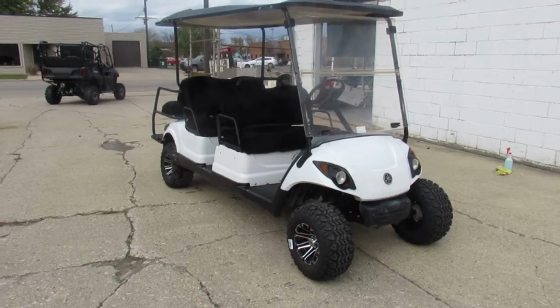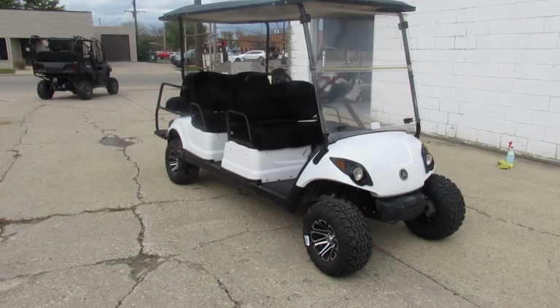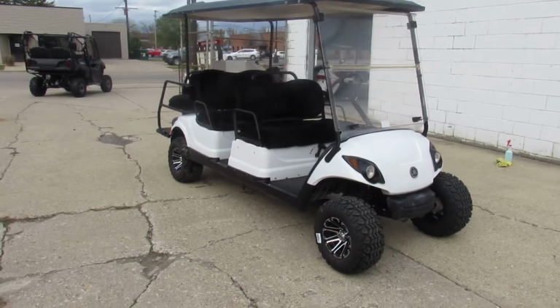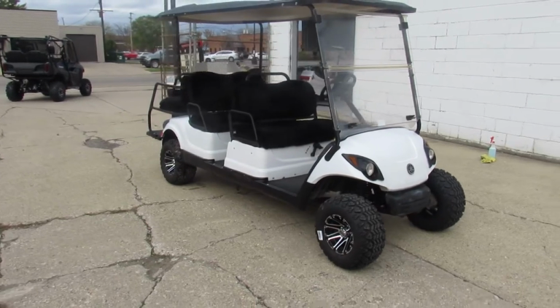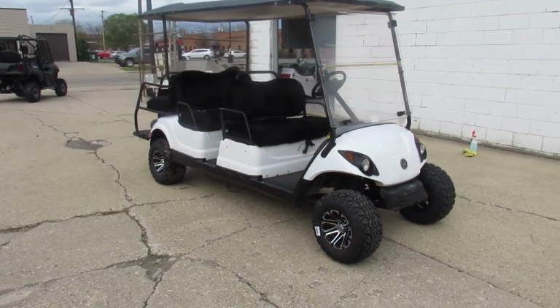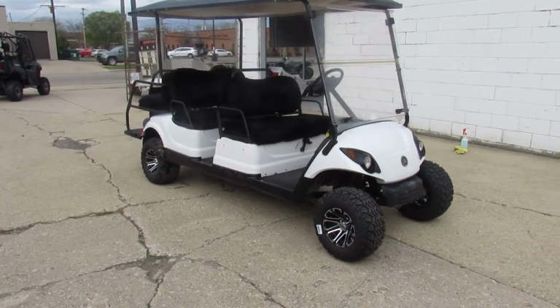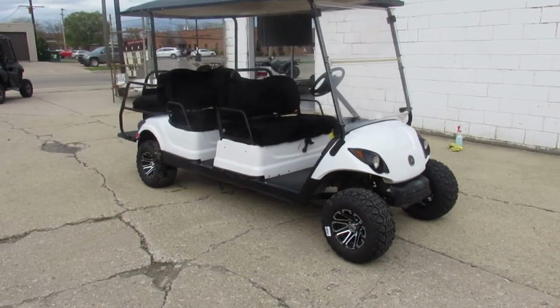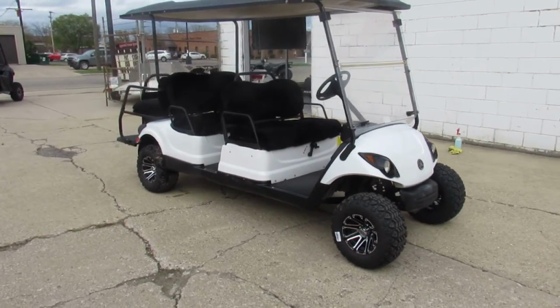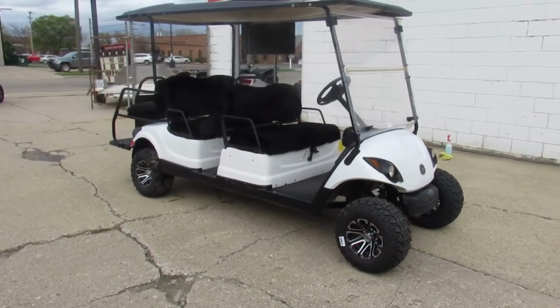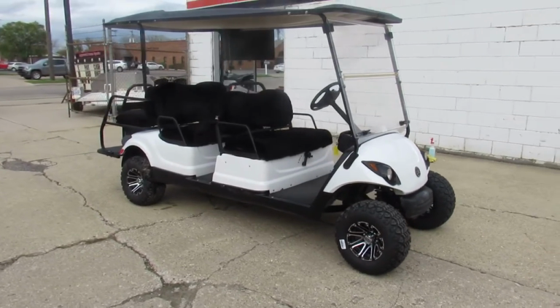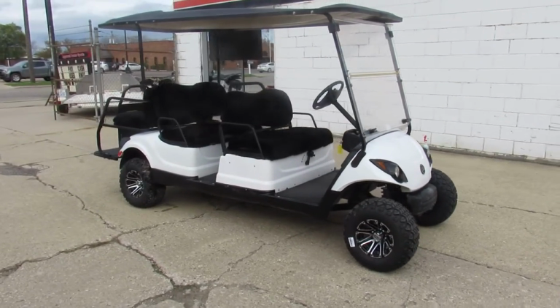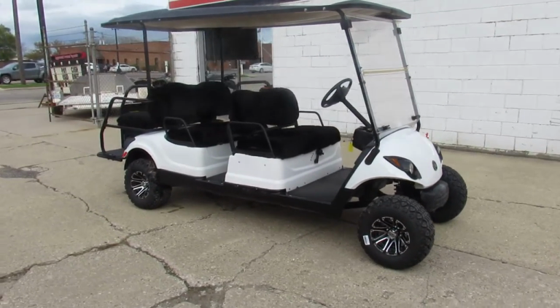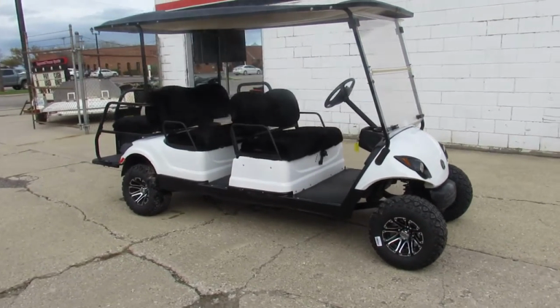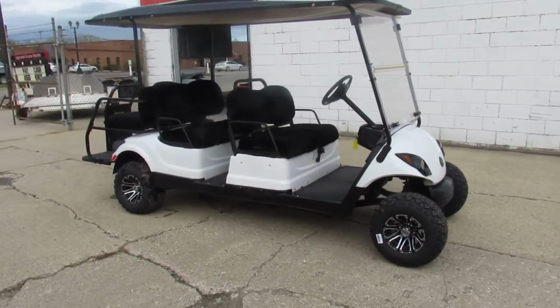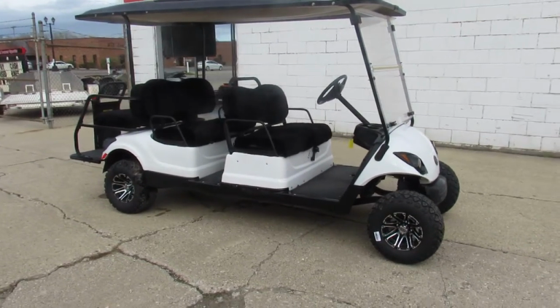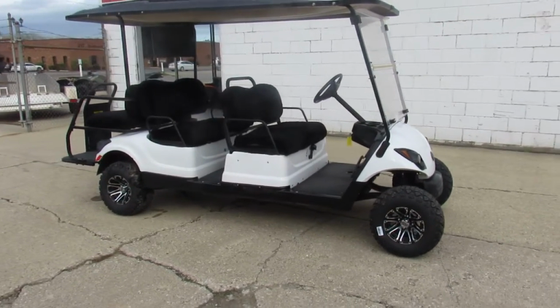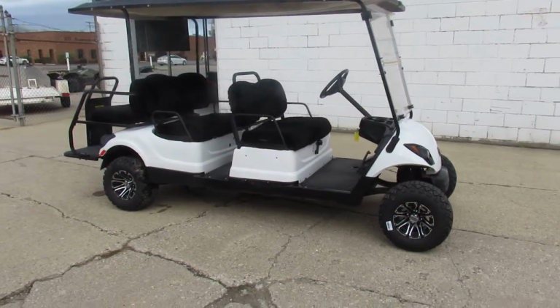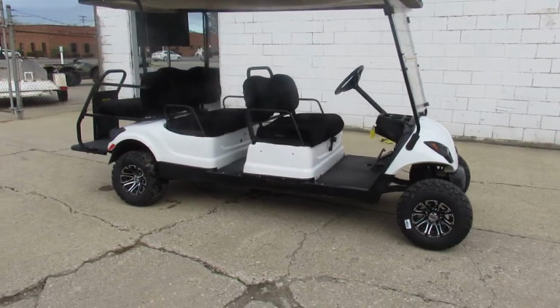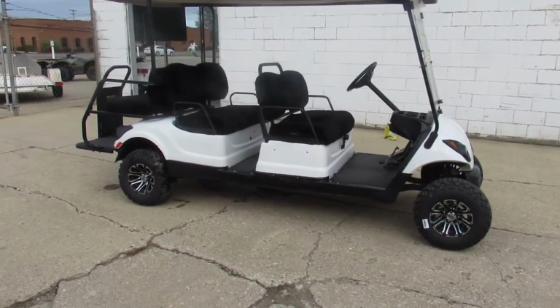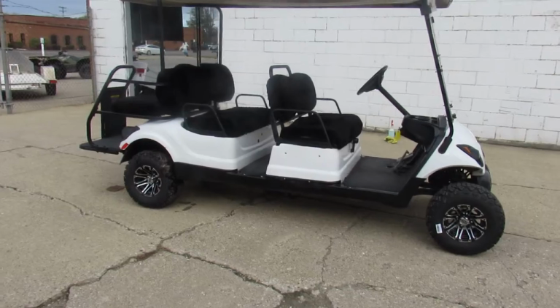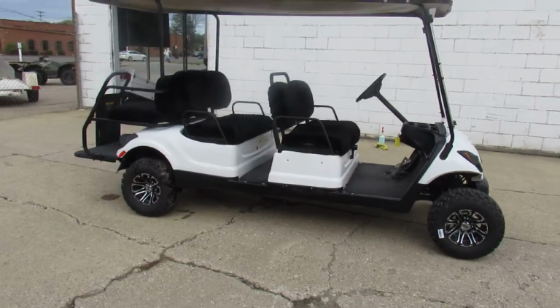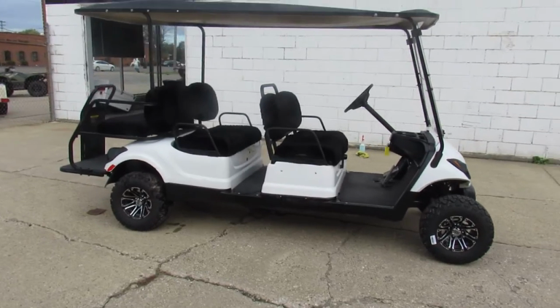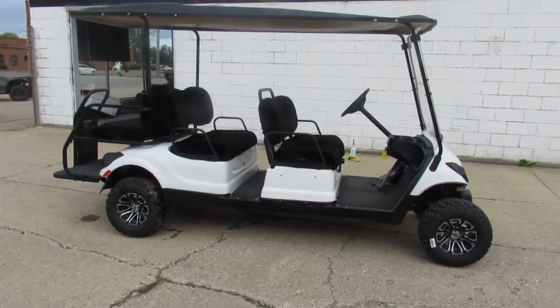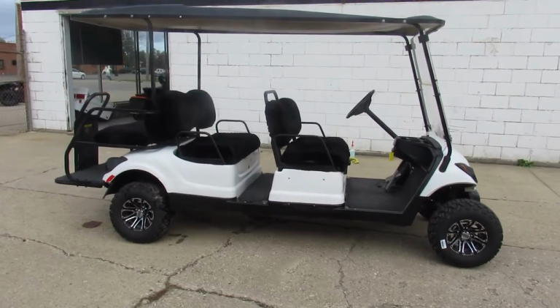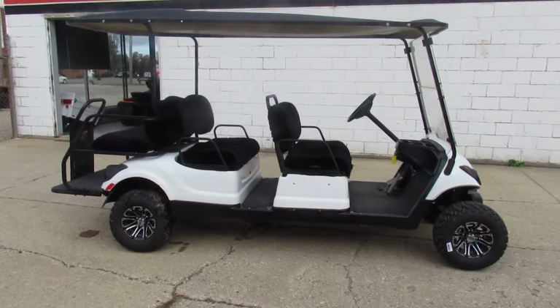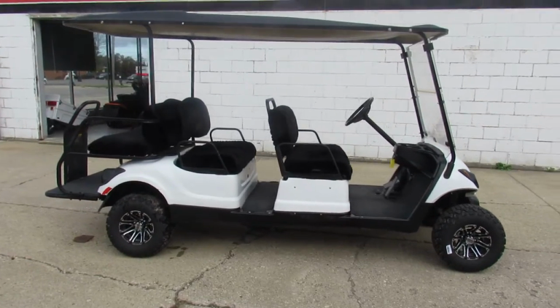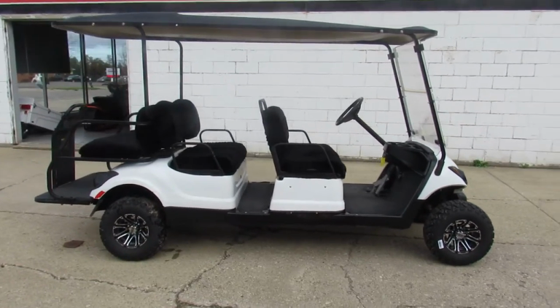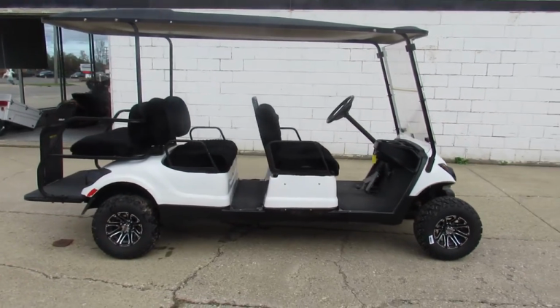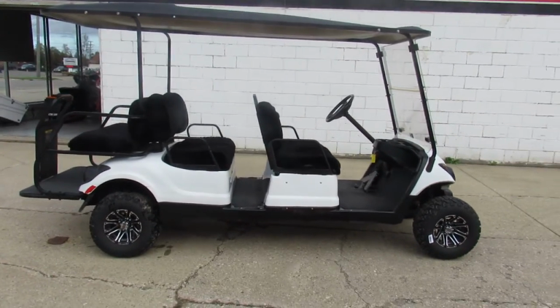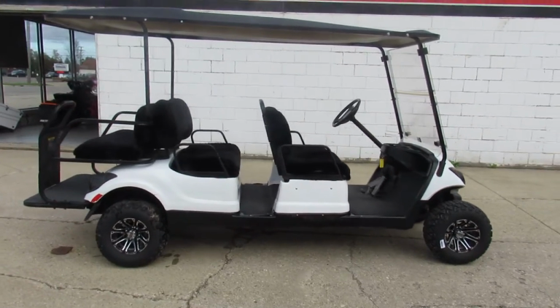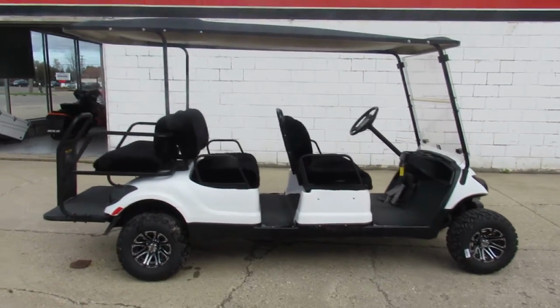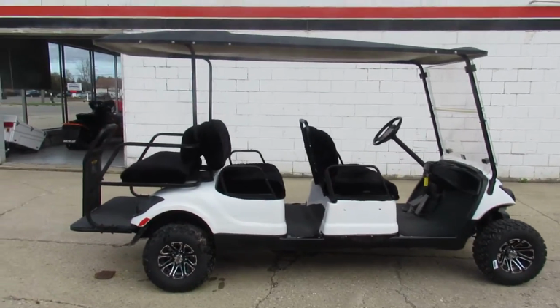Got a 2-inch lift, new S&S rims, 20x10x10 brand new tires, fold-down windshield, back roof, and new seat covers.